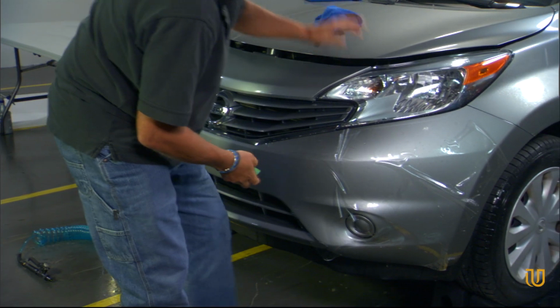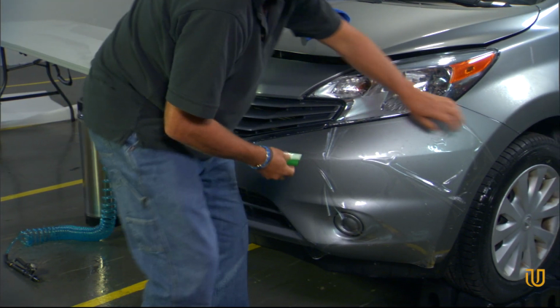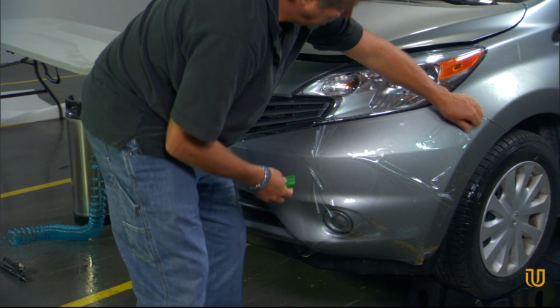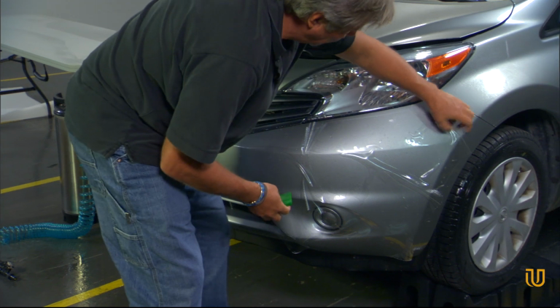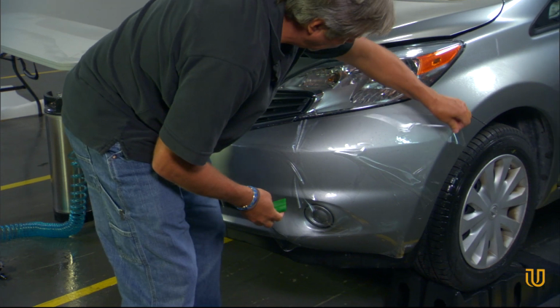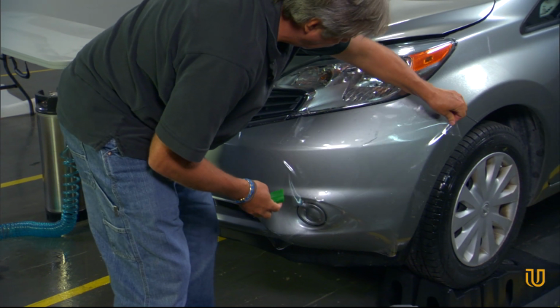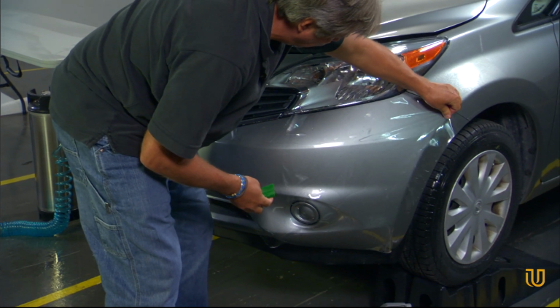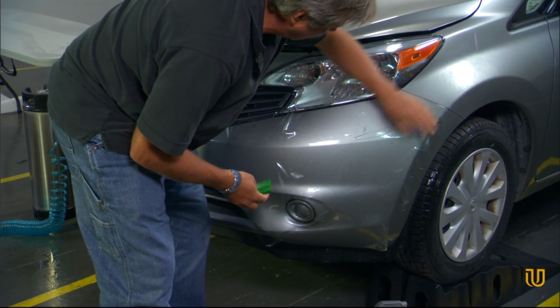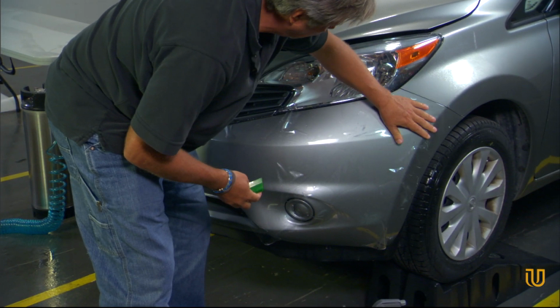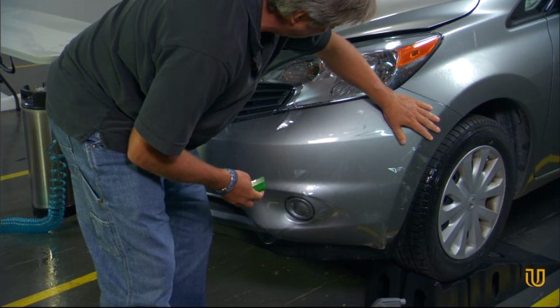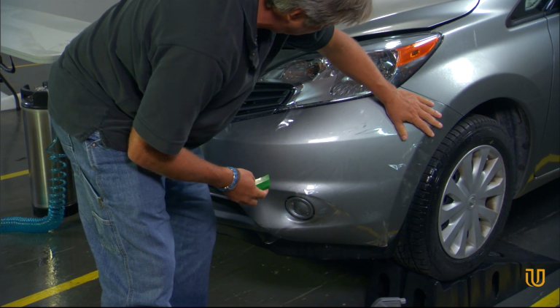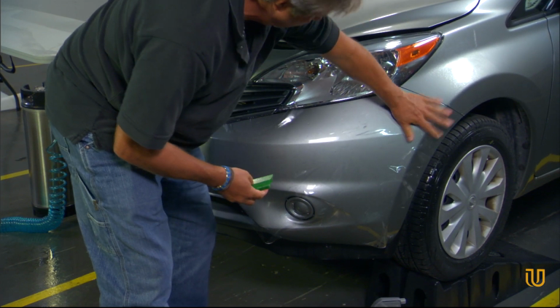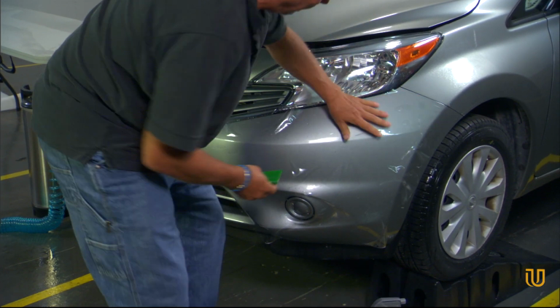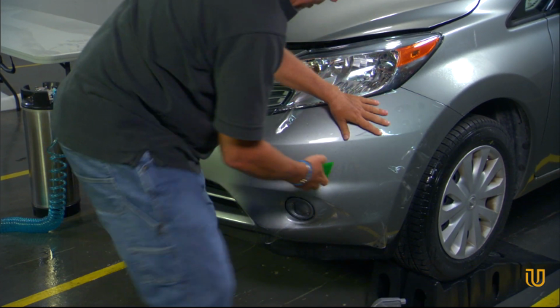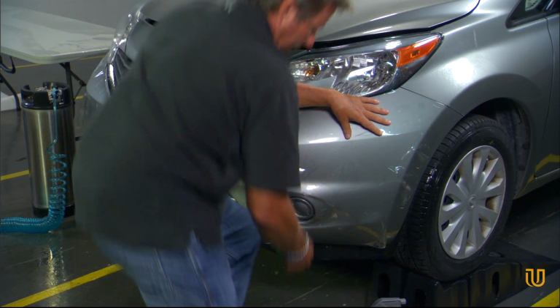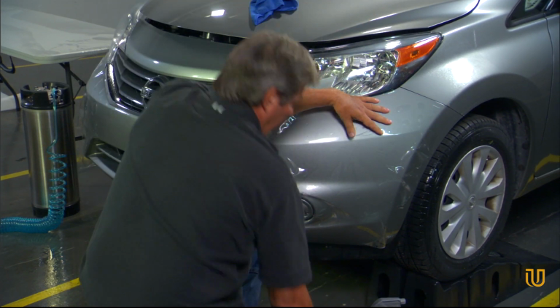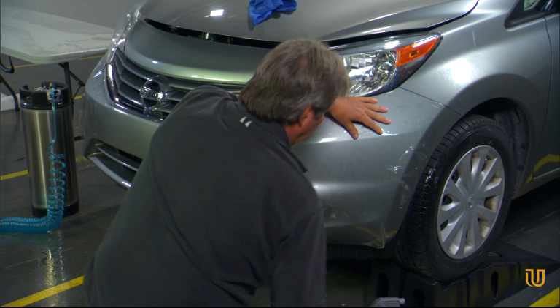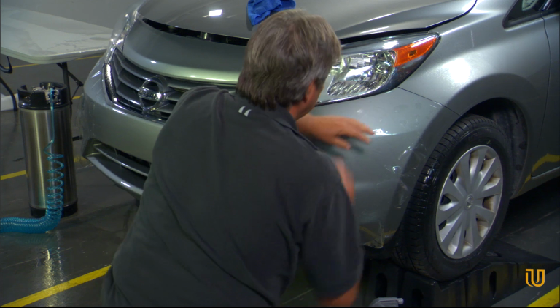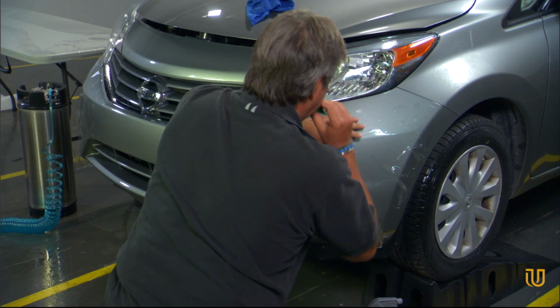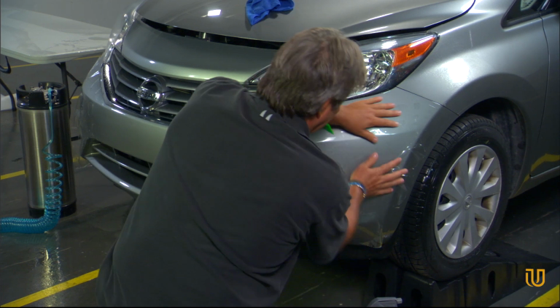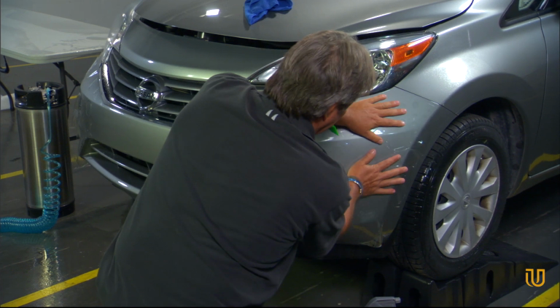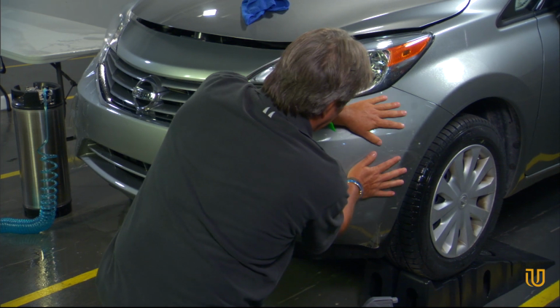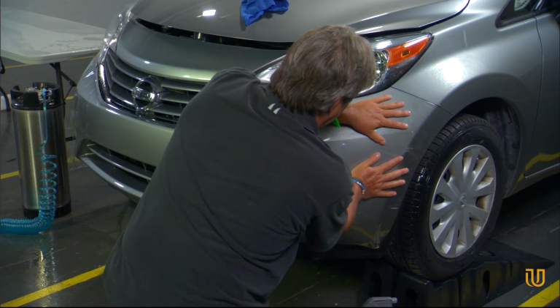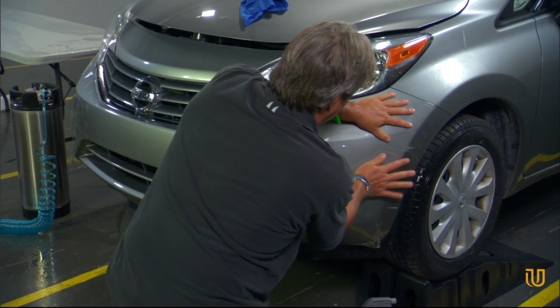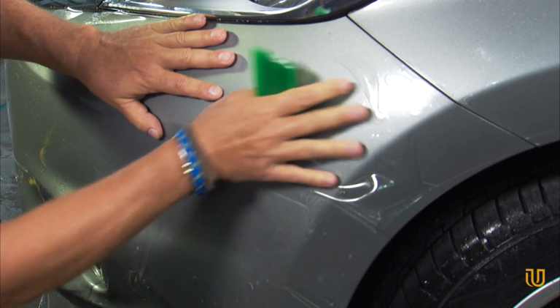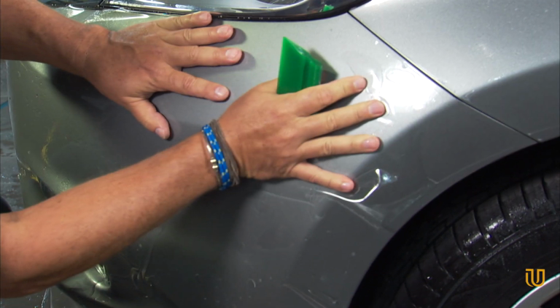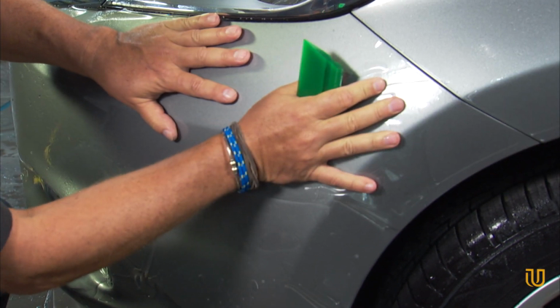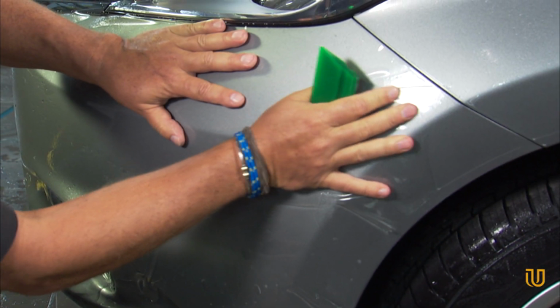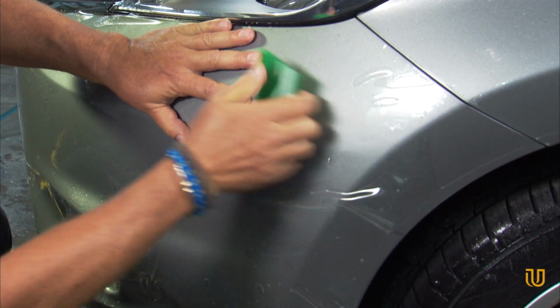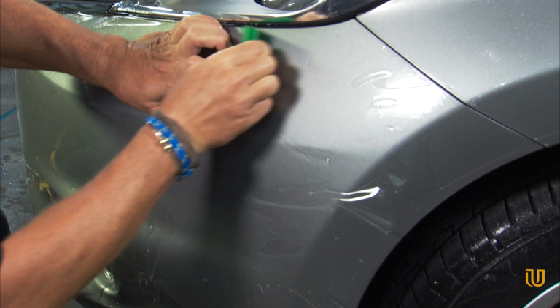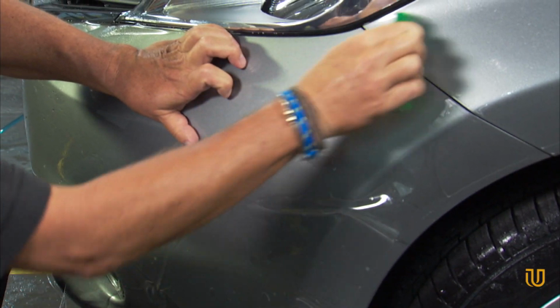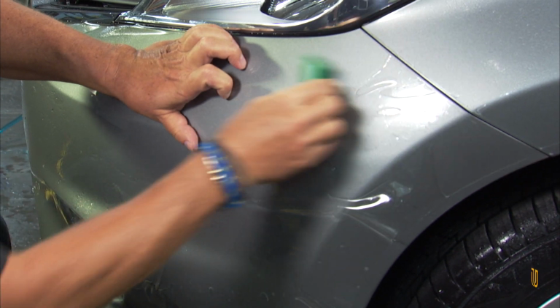Be sure that your edges are still in position on the surface and use the squeegee to squeeze the solution out through the side edges. Work across the whole film surface, drawing out all the soap and water solution.